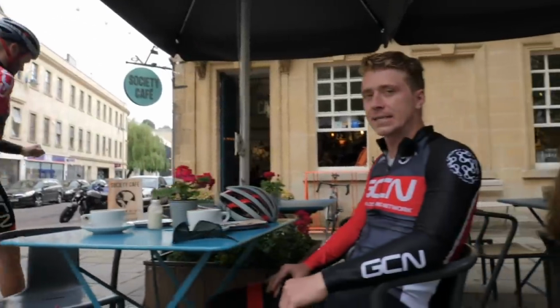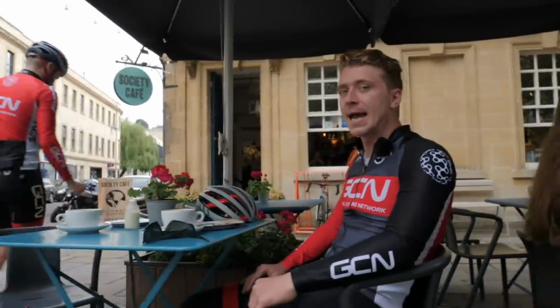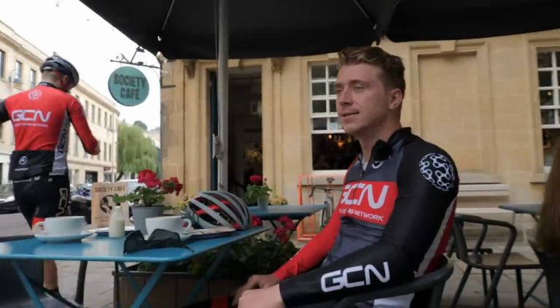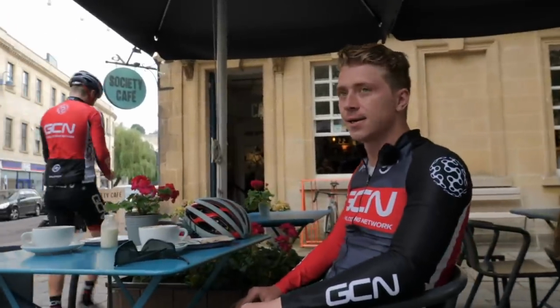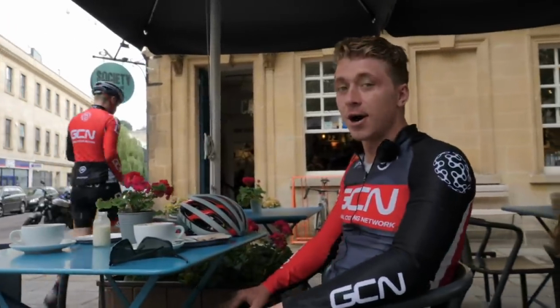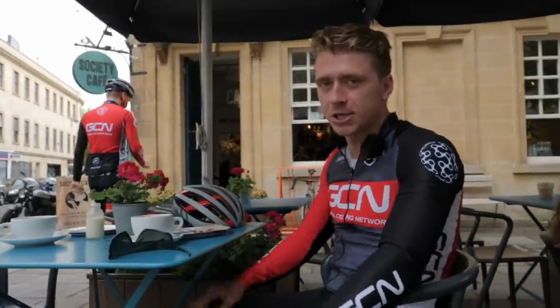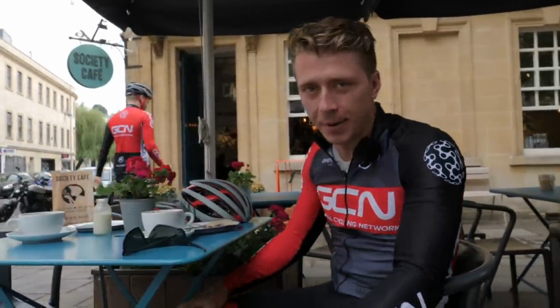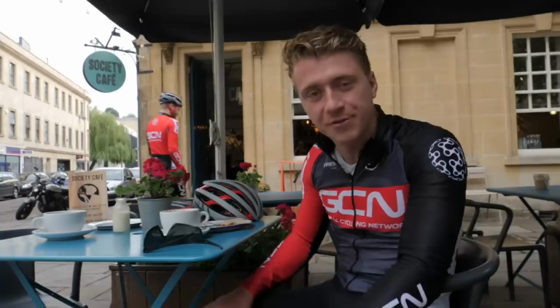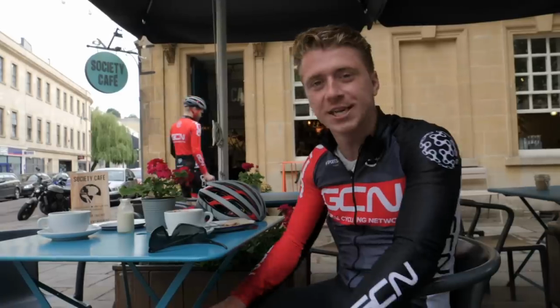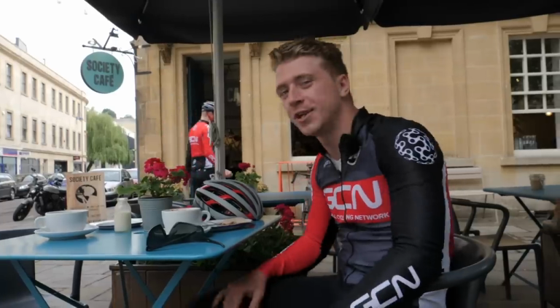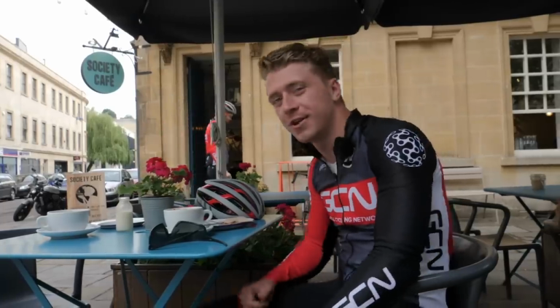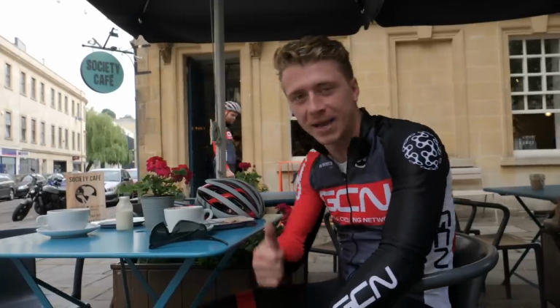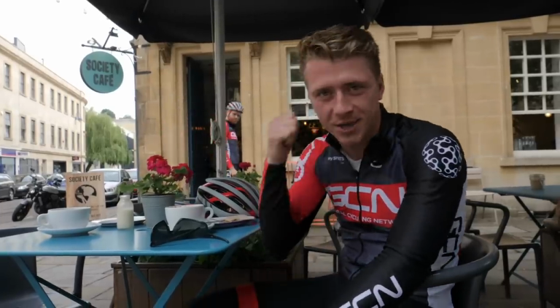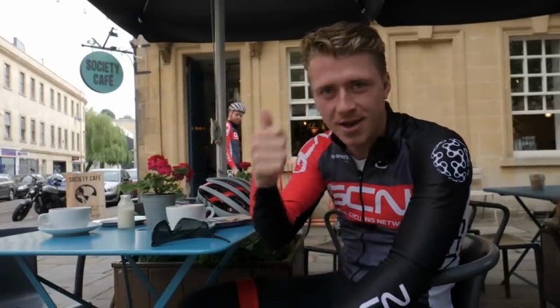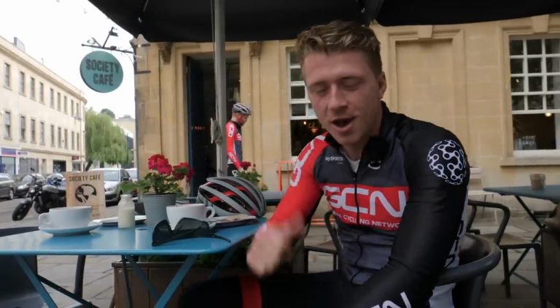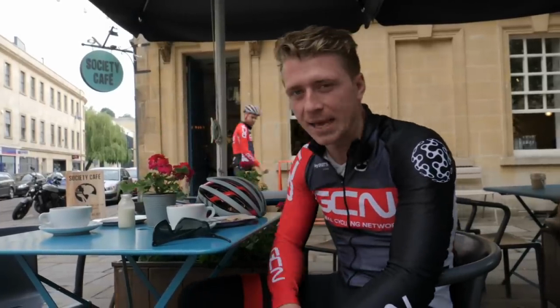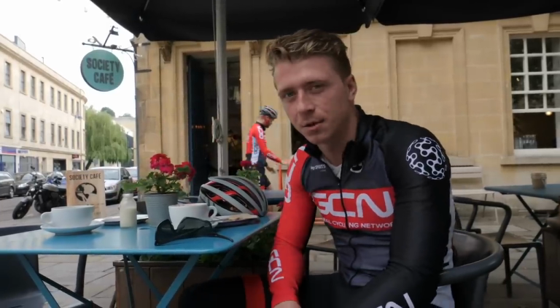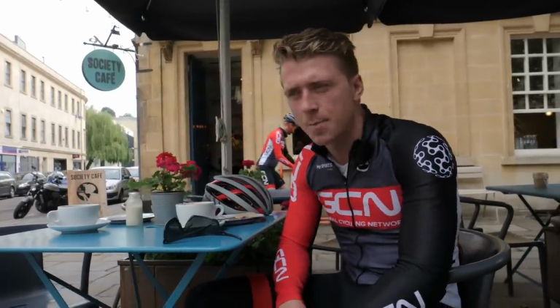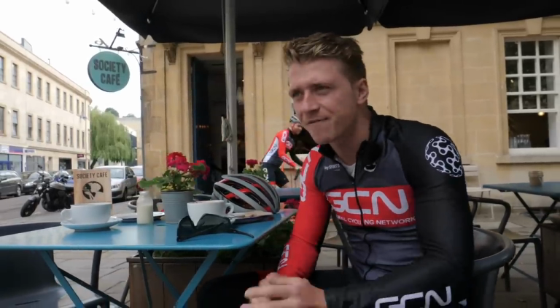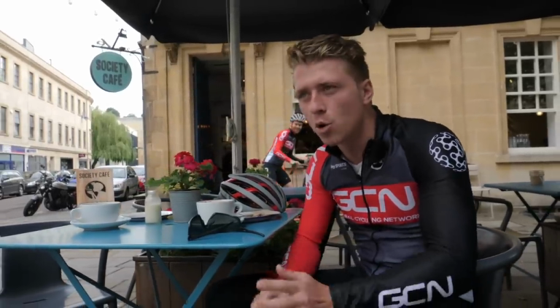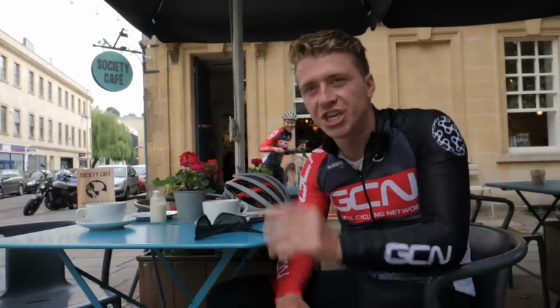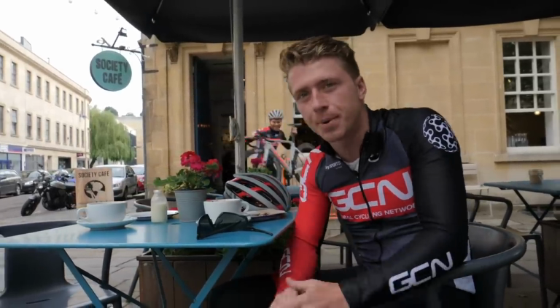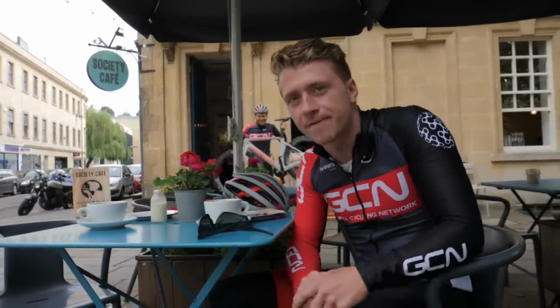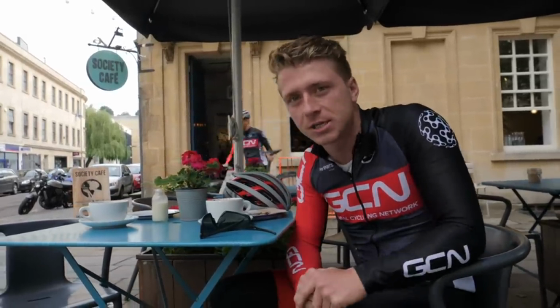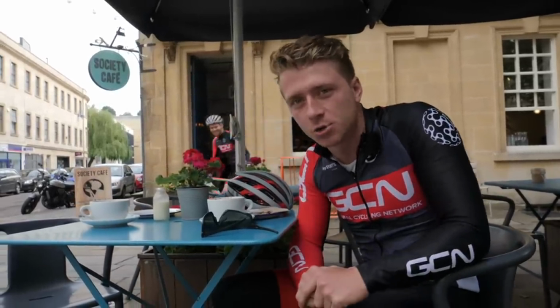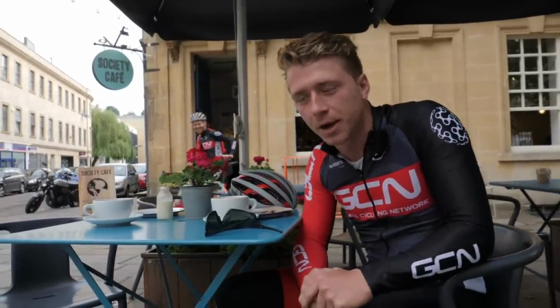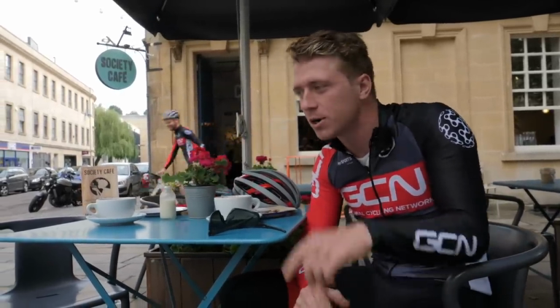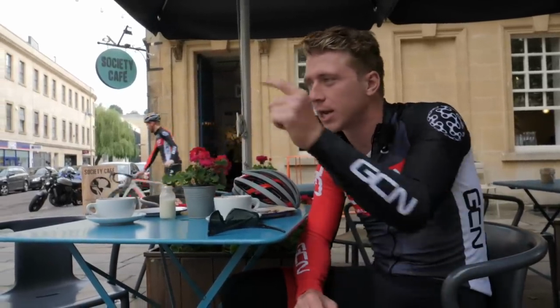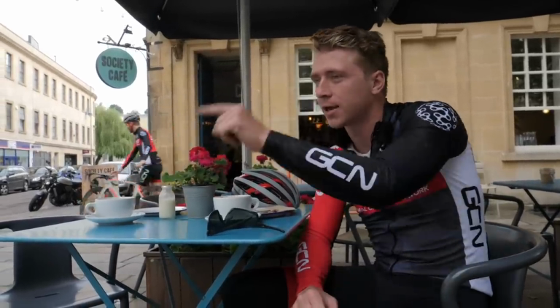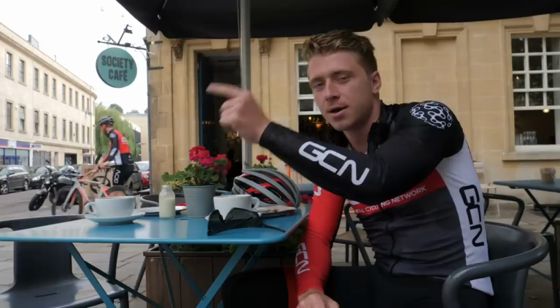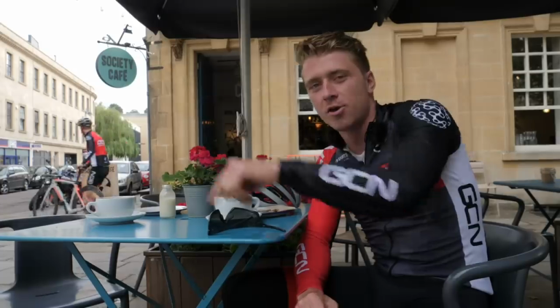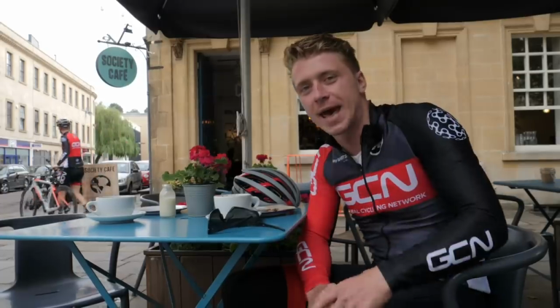Well, I guess that ends our experiment. If you did enjoy this video, make sure you give it a big thumbs up. And for more cheap bike versus super bike content, click over there.